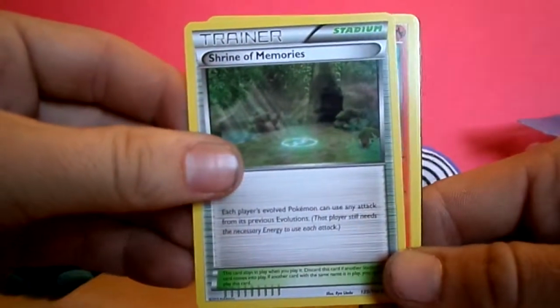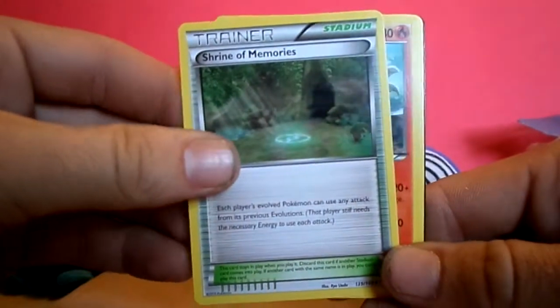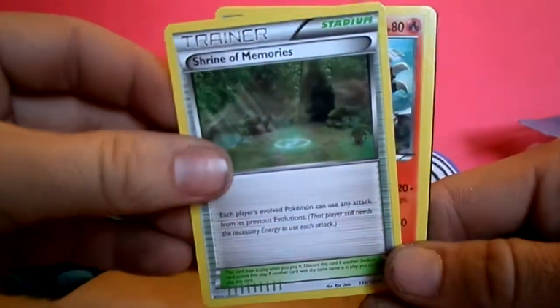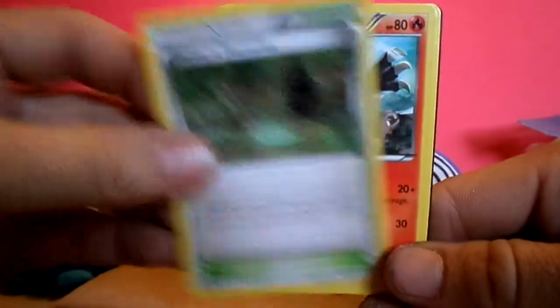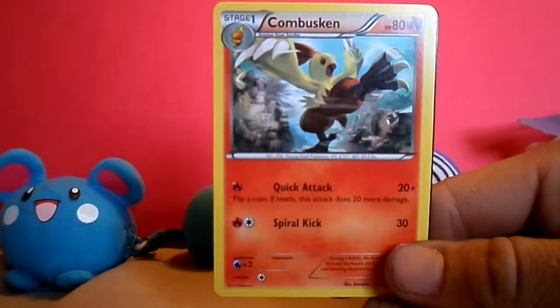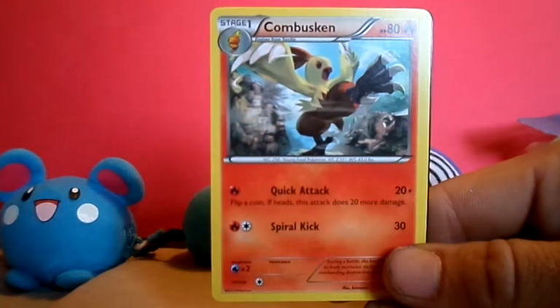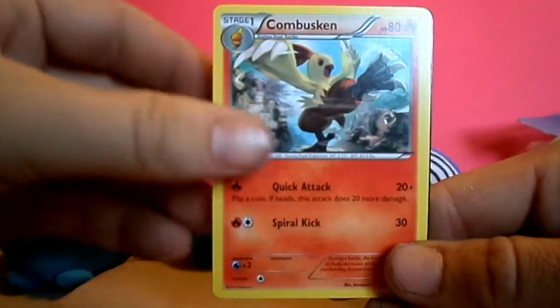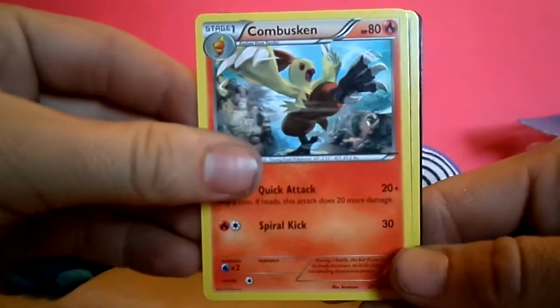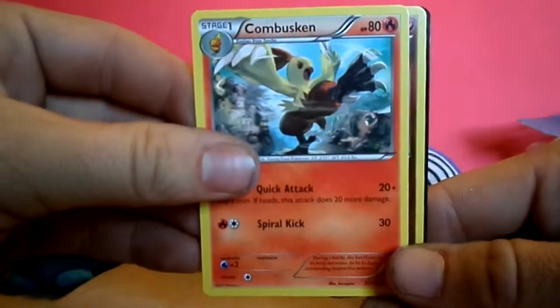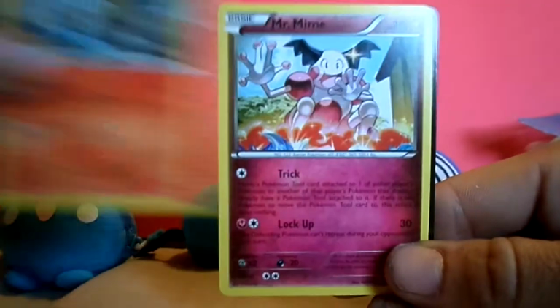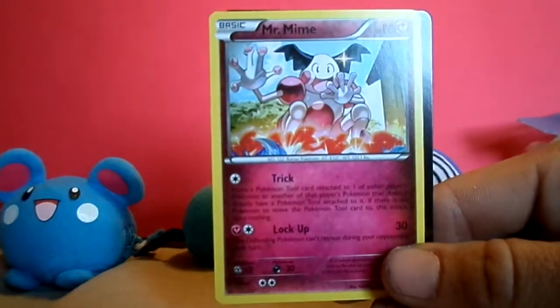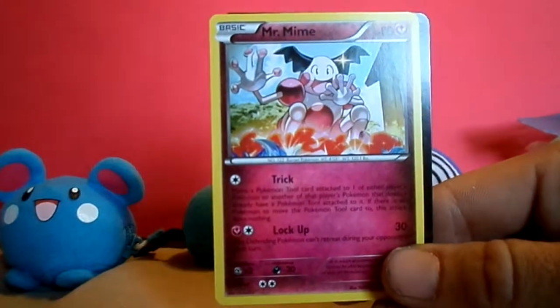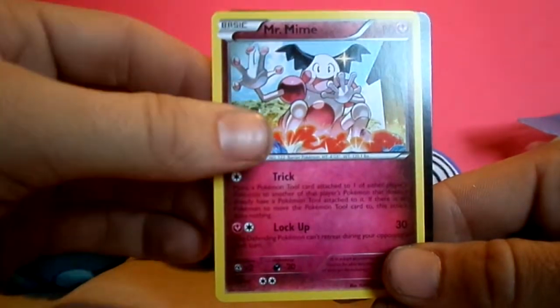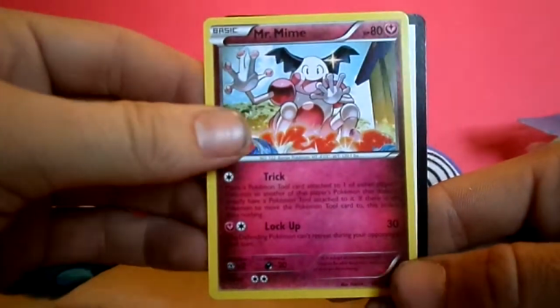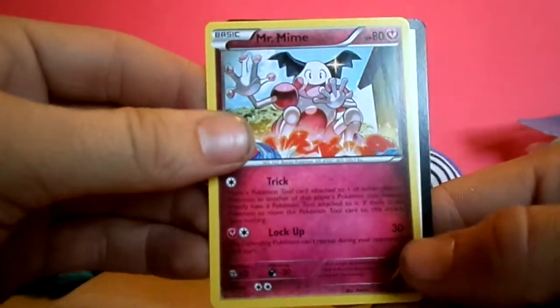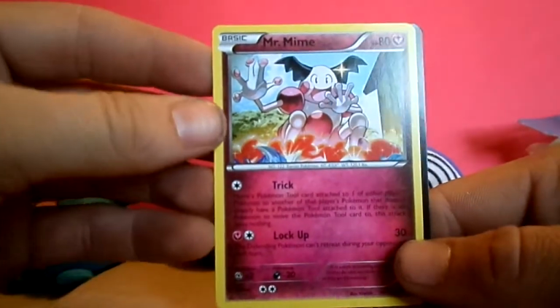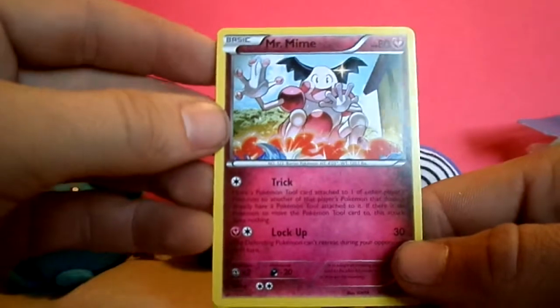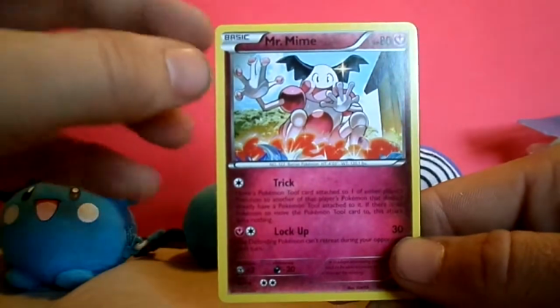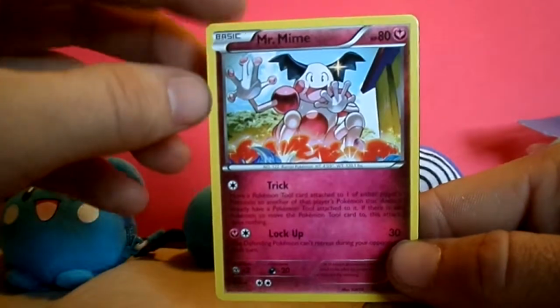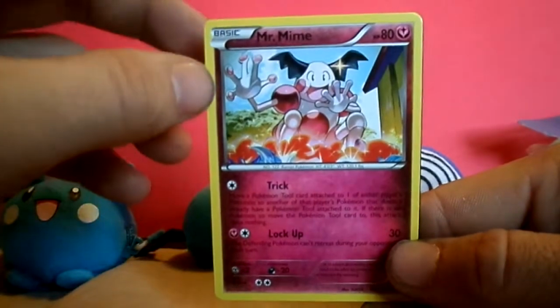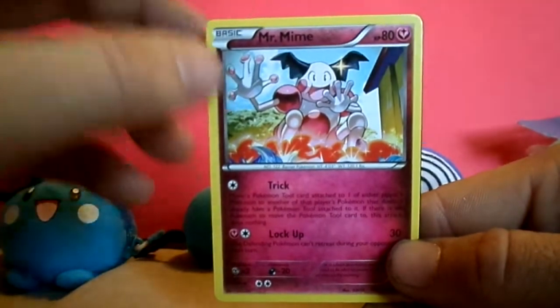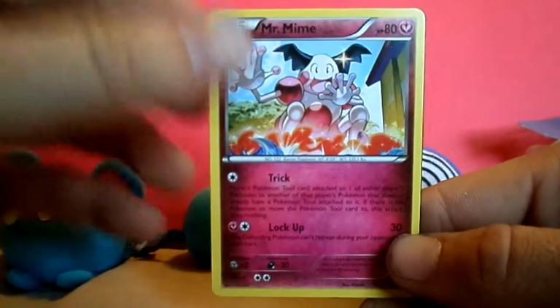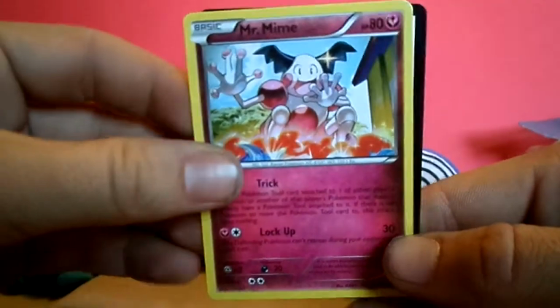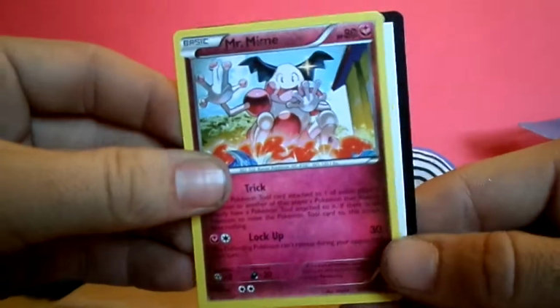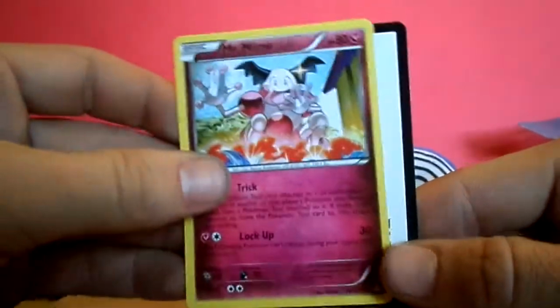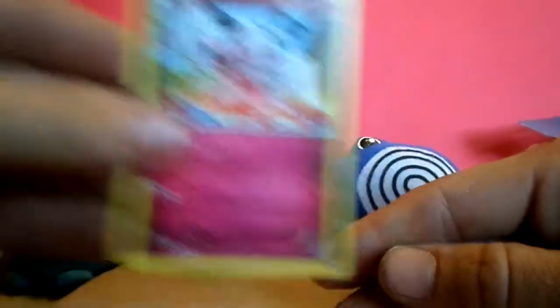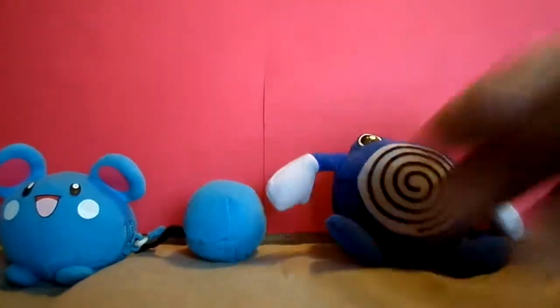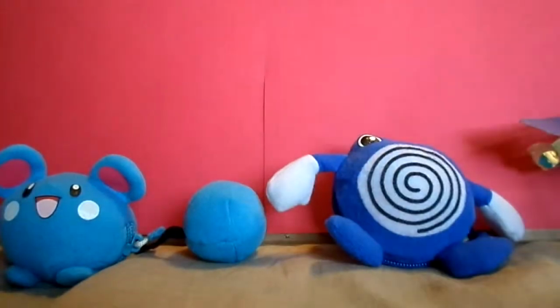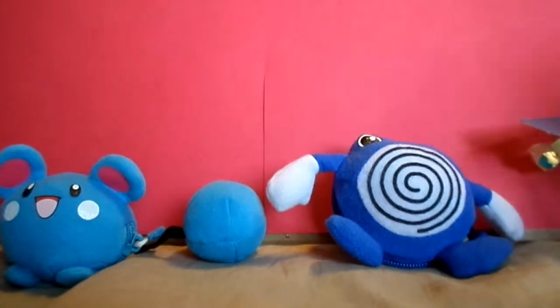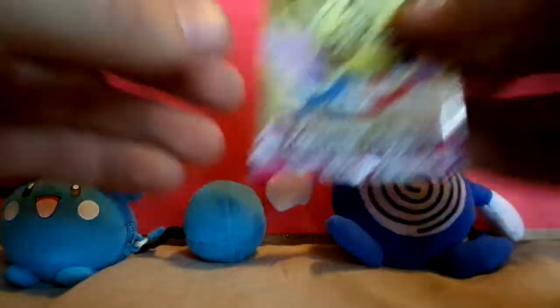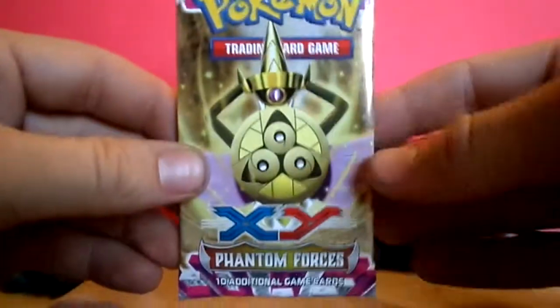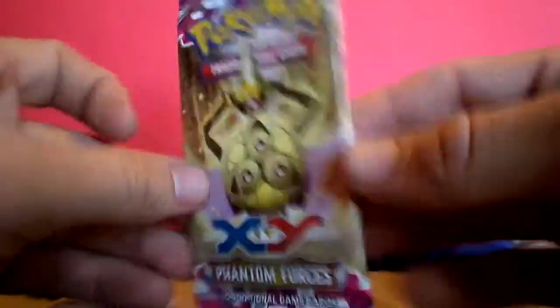Shrine of Memories. Combusken. Mr. Mime — and I don't understand why they changed Mr. Mime to a fairy type. That doesn't make any sense to me.